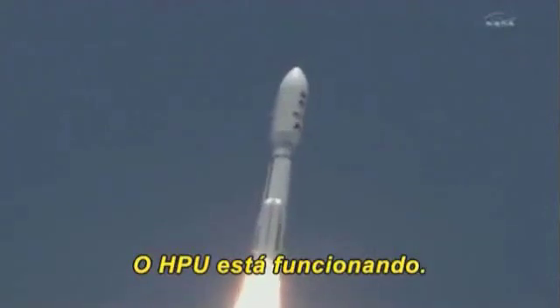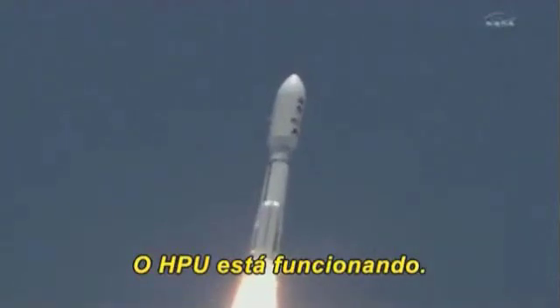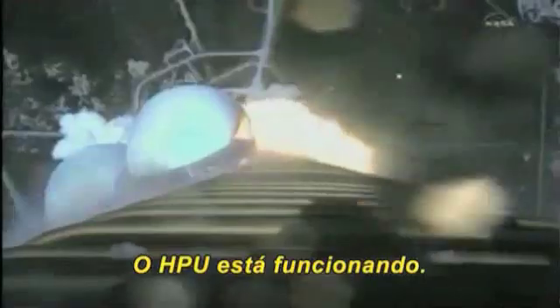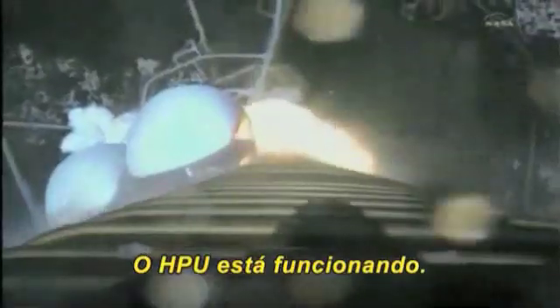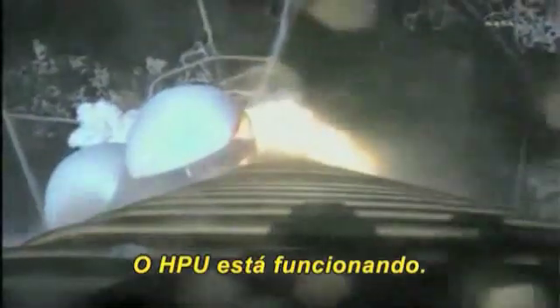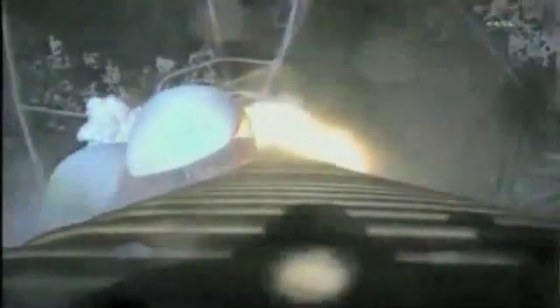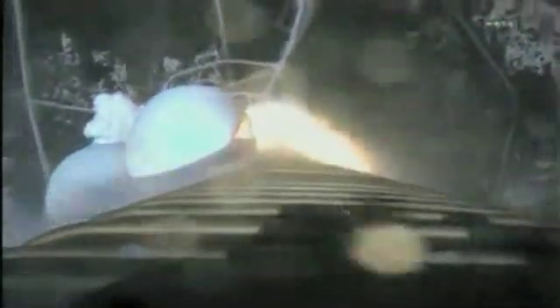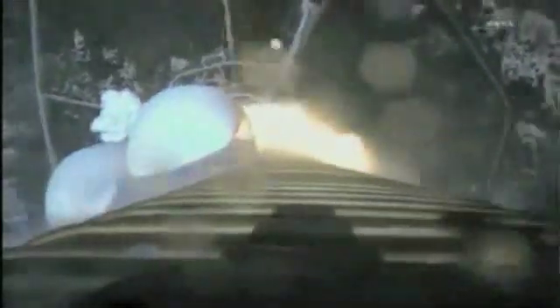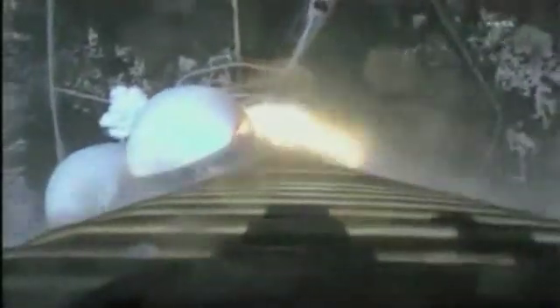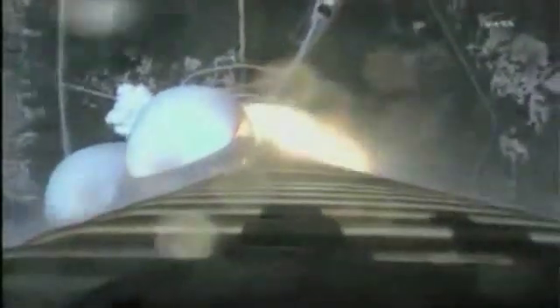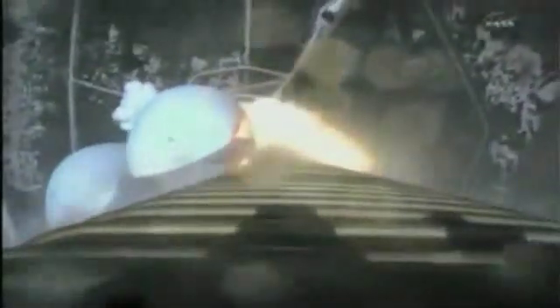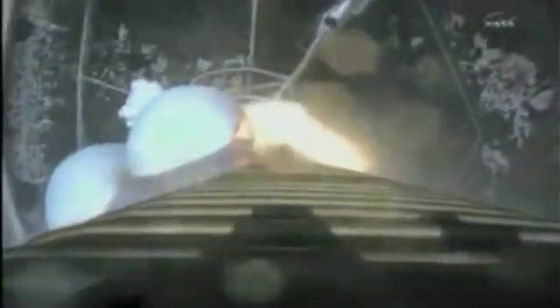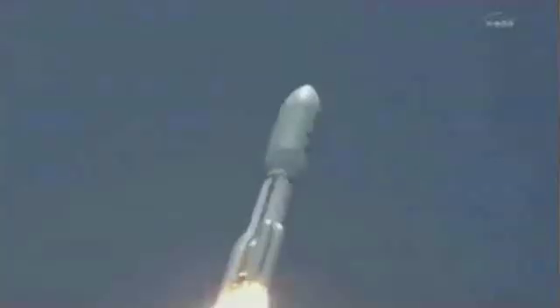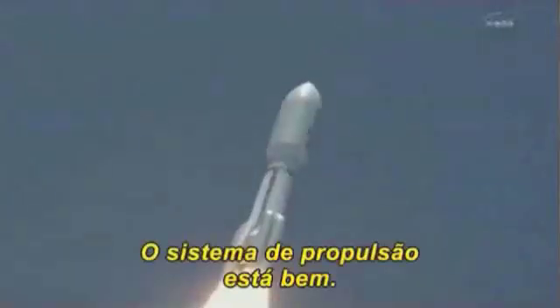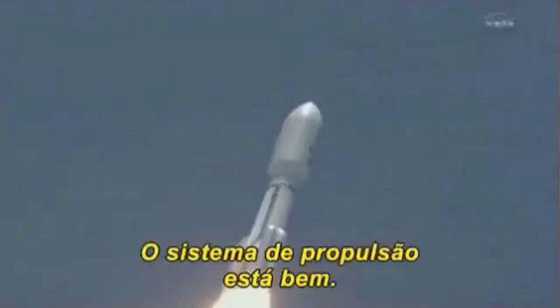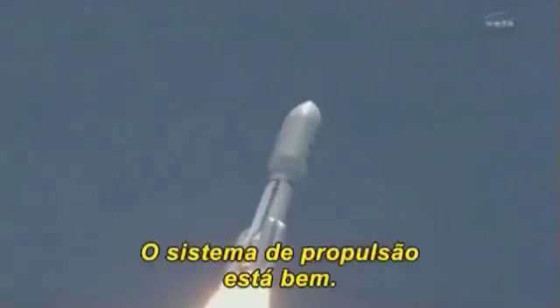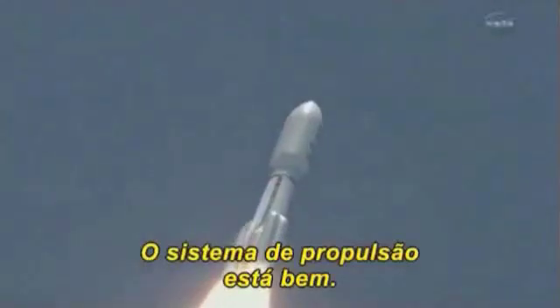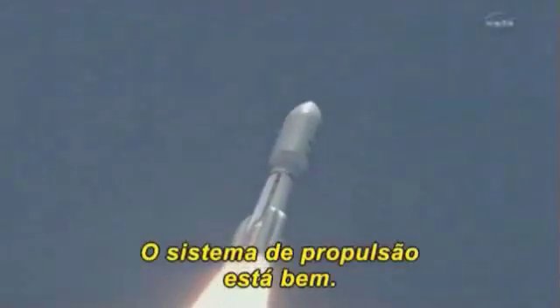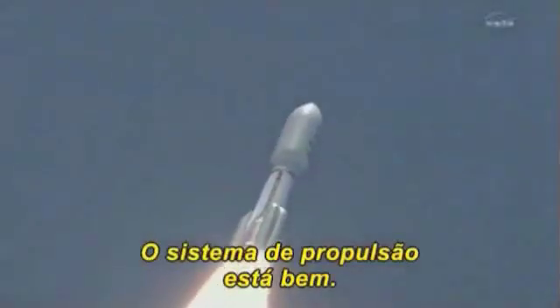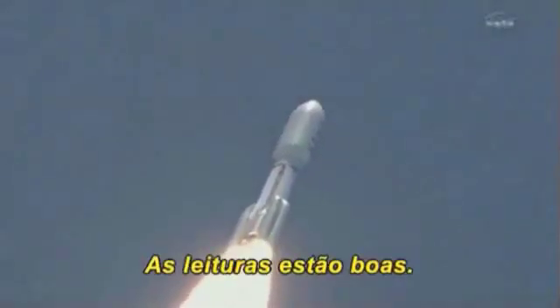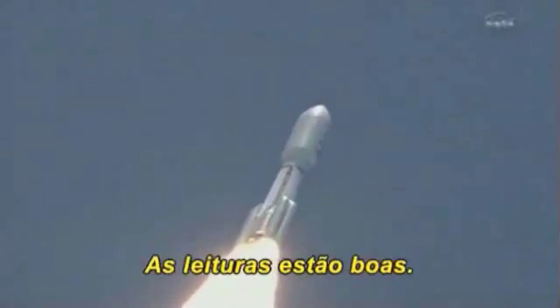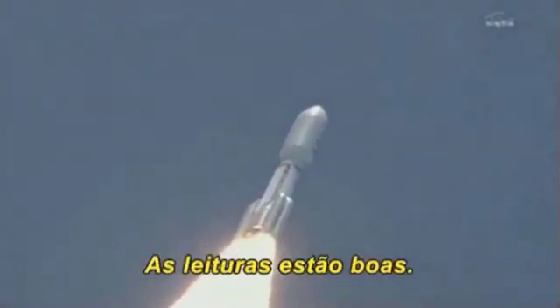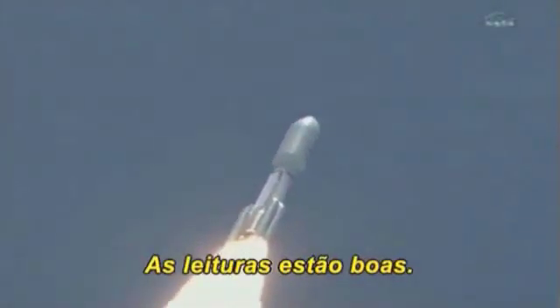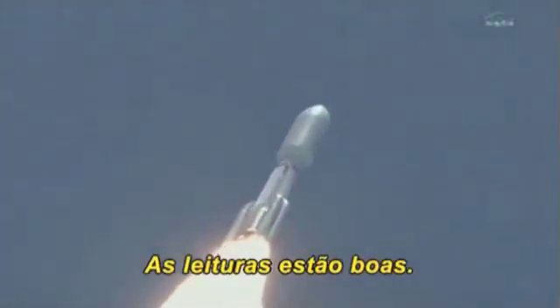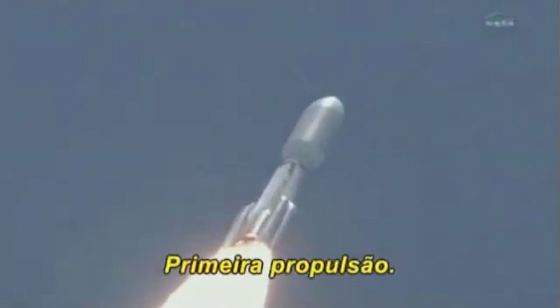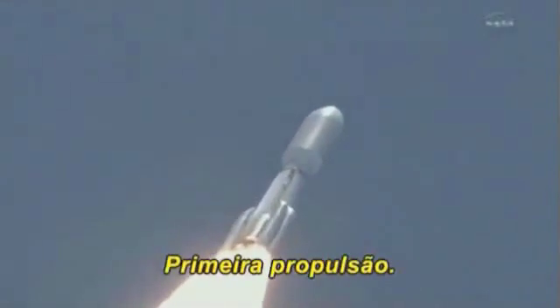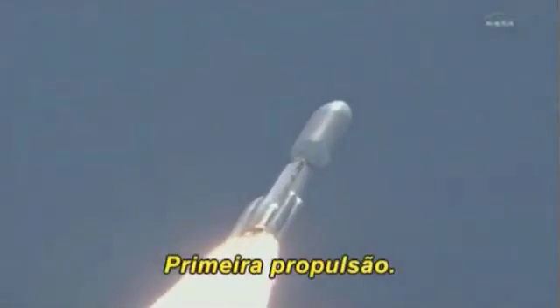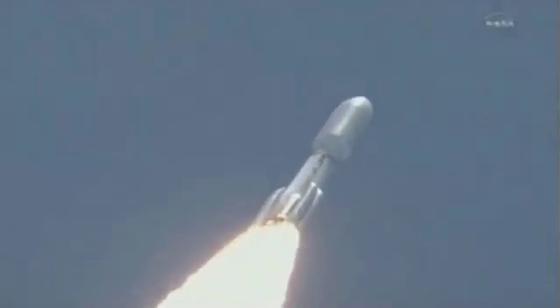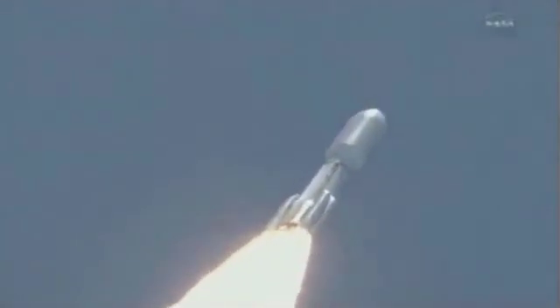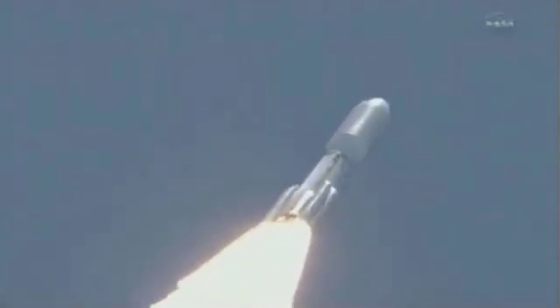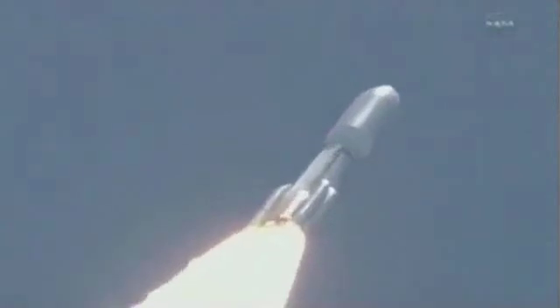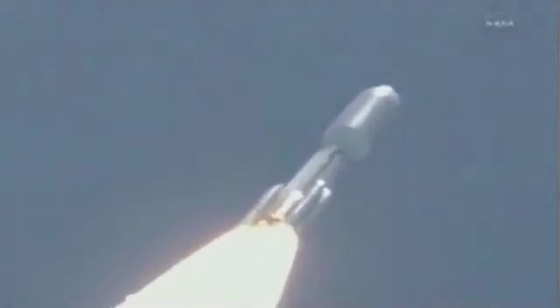PU has gone to fix the atmosphere. Chamber pressures have plateaued. Signatures look good. RD-180 operation looks nominal at this point in the flight.